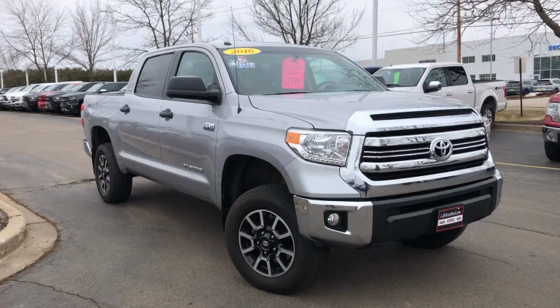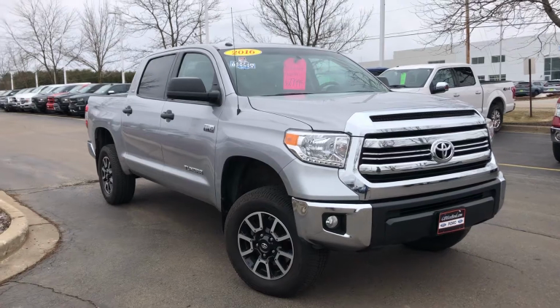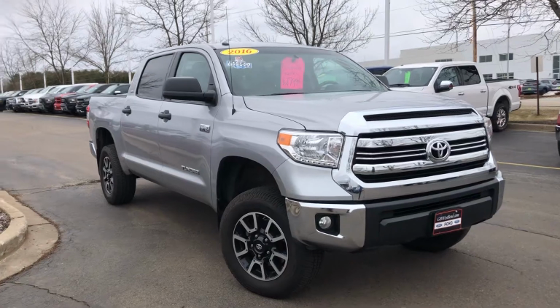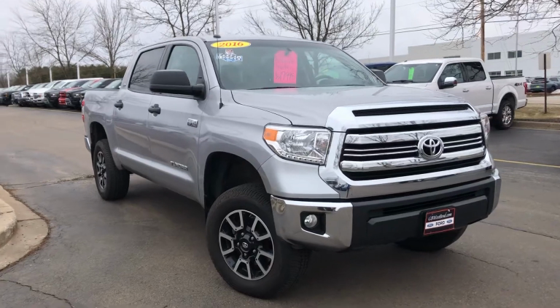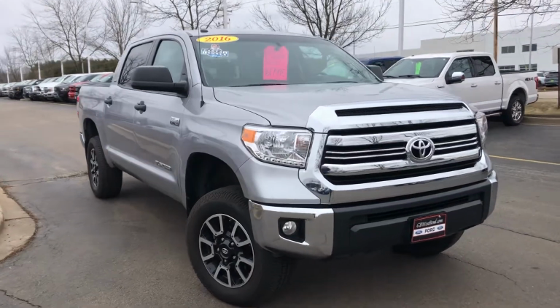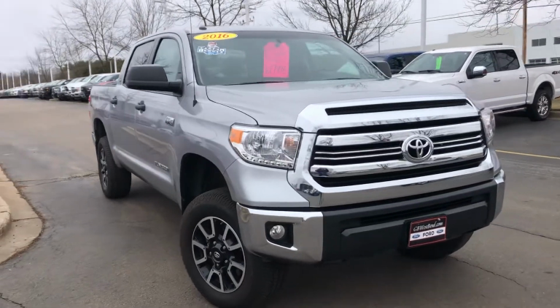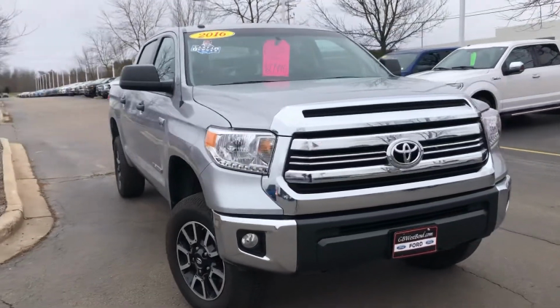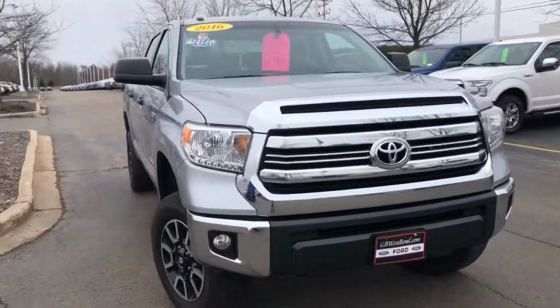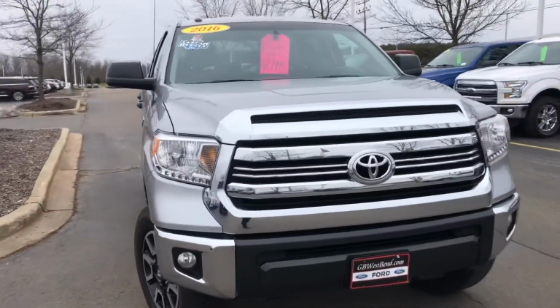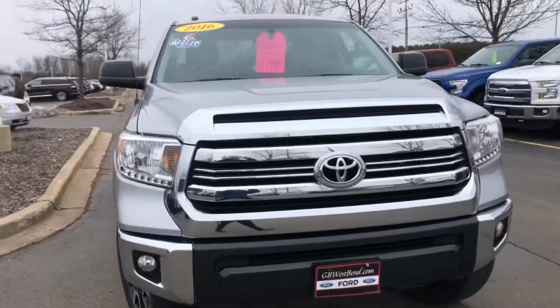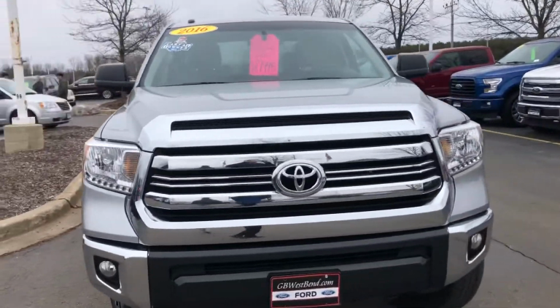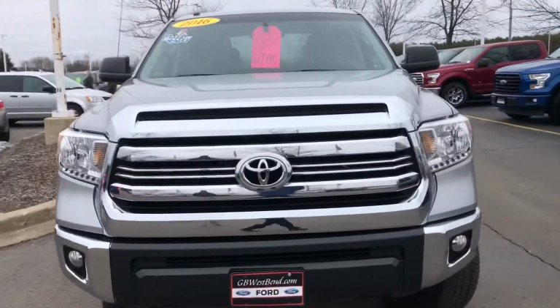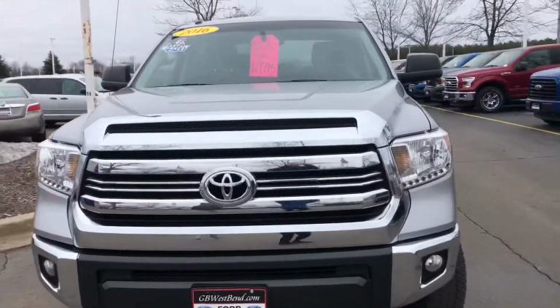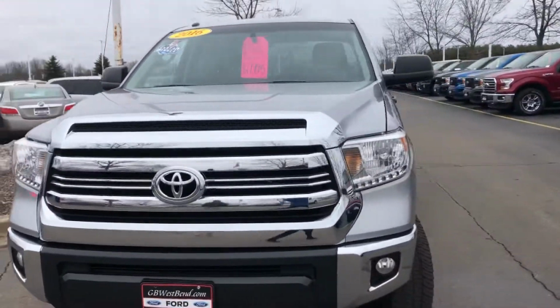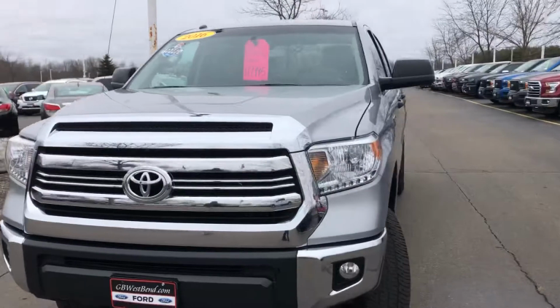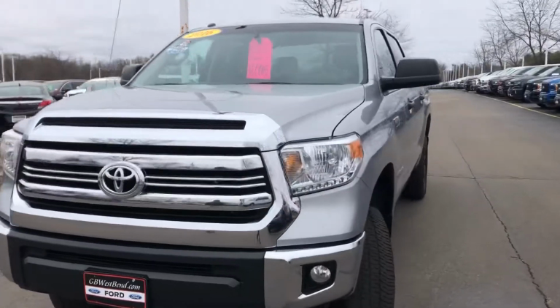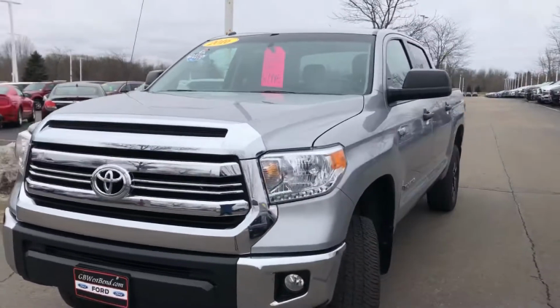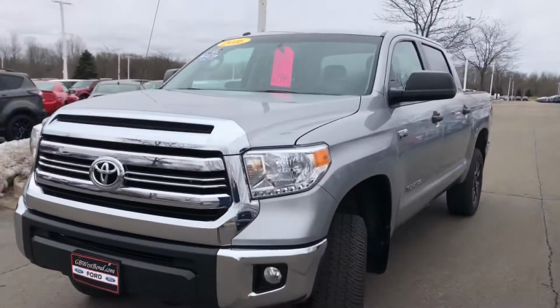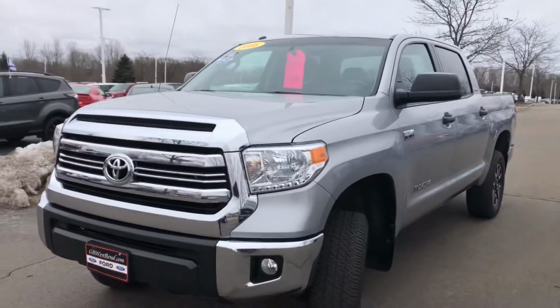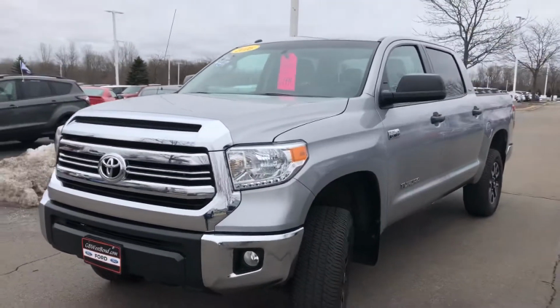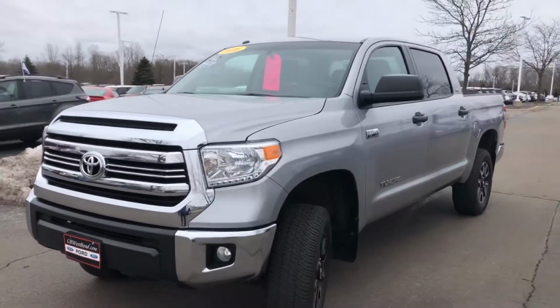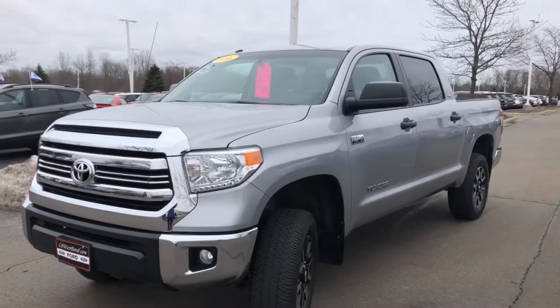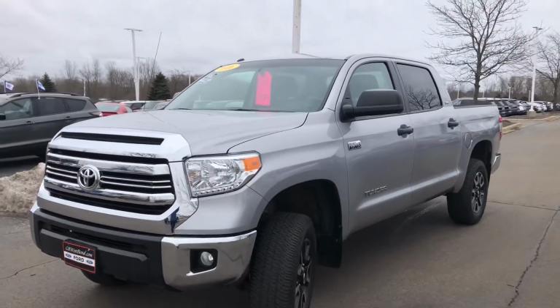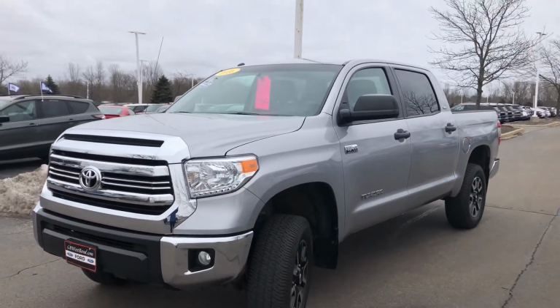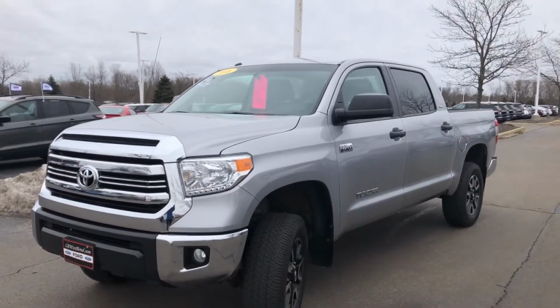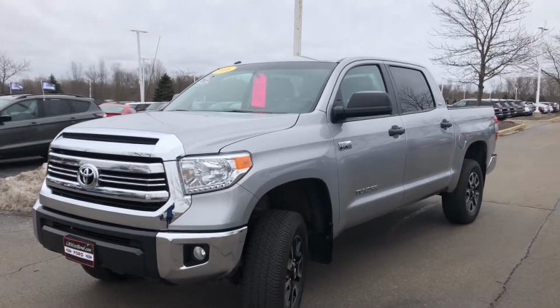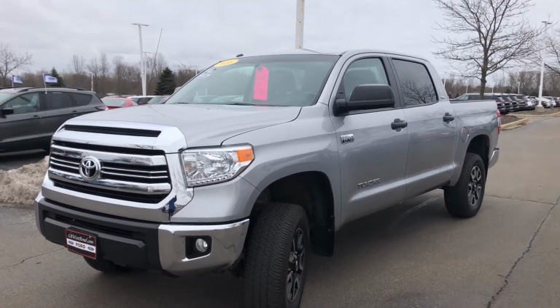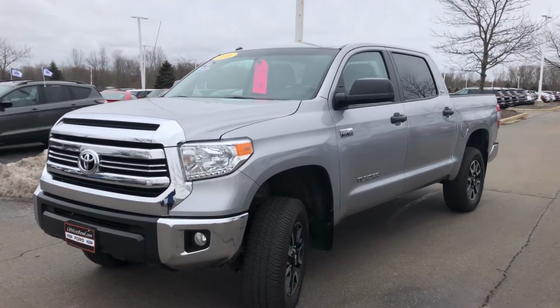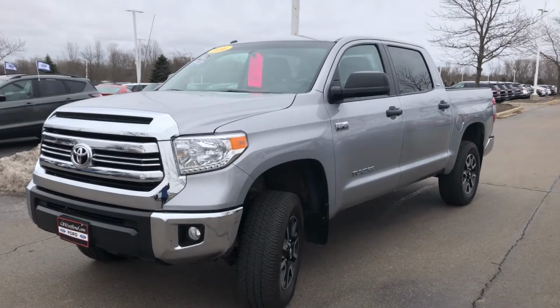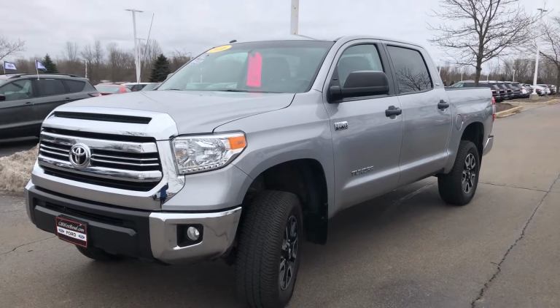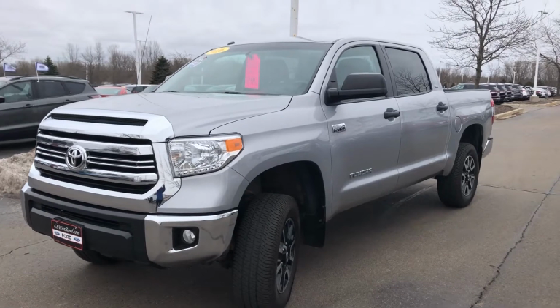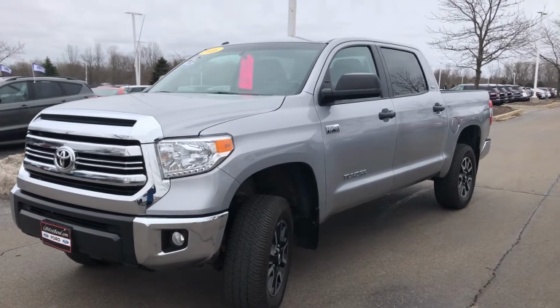Here's a short video on this really nice one-owner, local trade, 2016 Toyota Tundra CrewMax 4x4 here at Gordie Boucher Ford Lincoln West Bend.